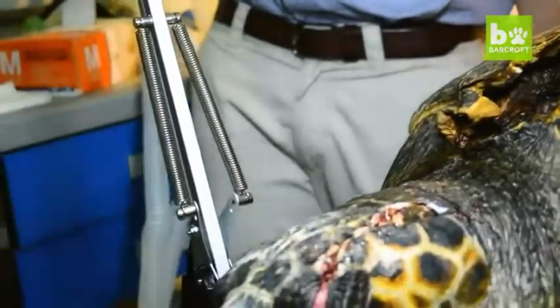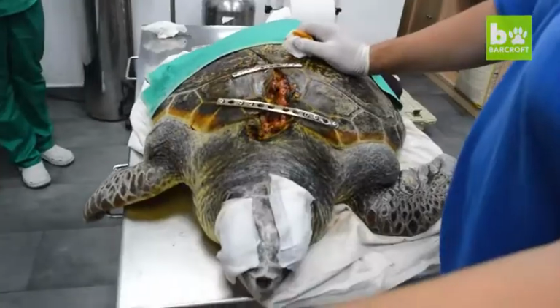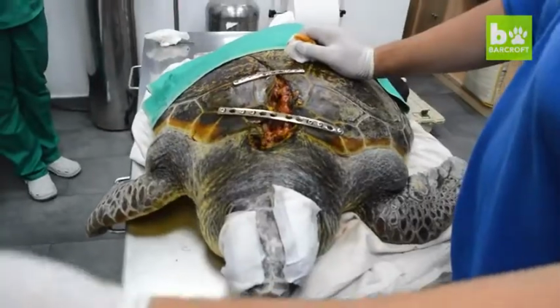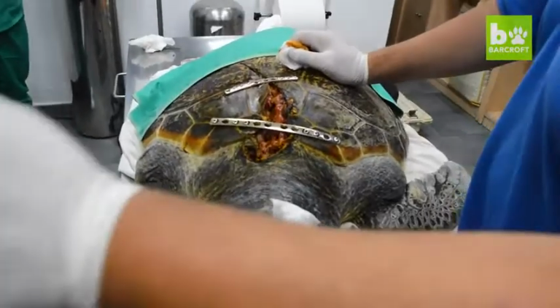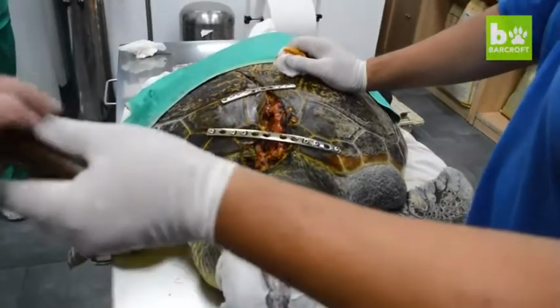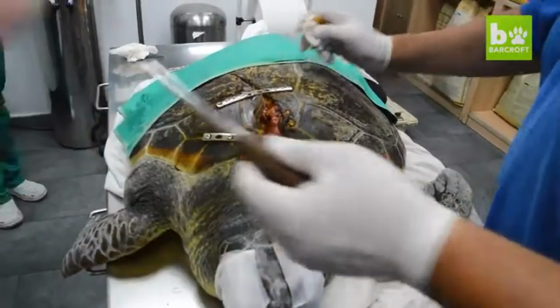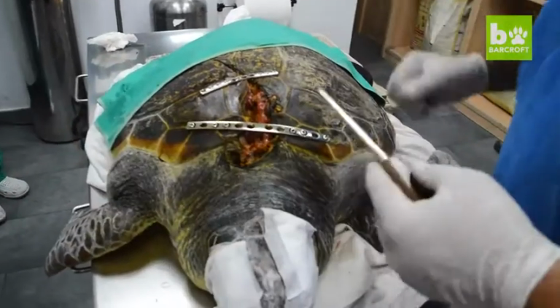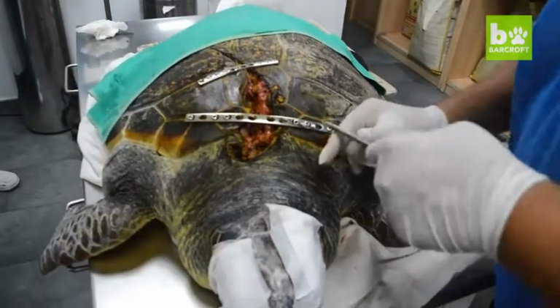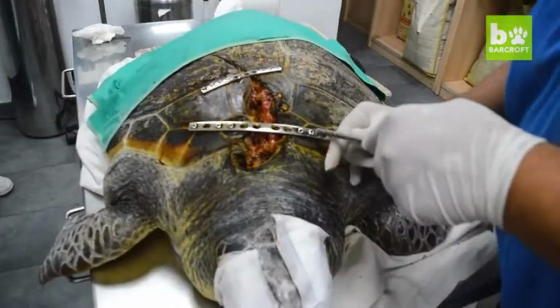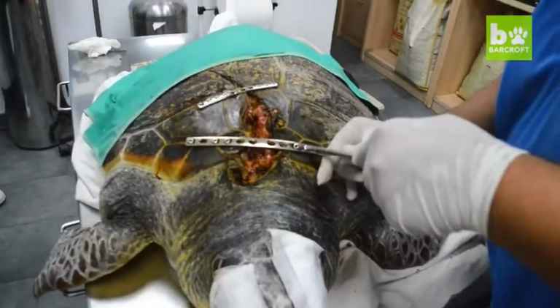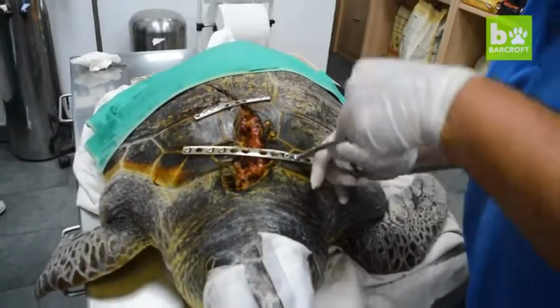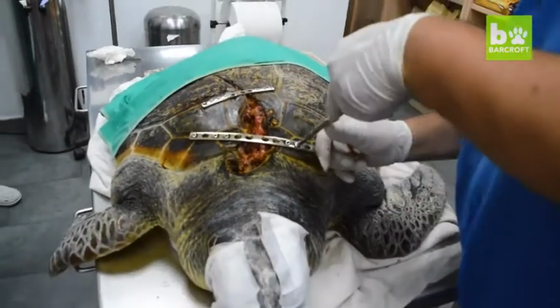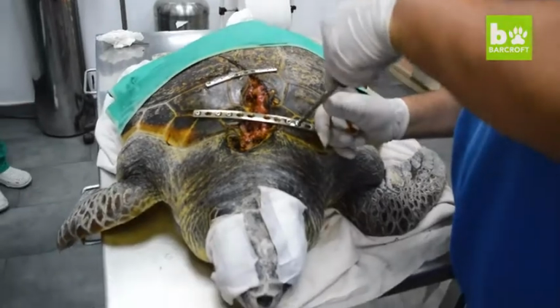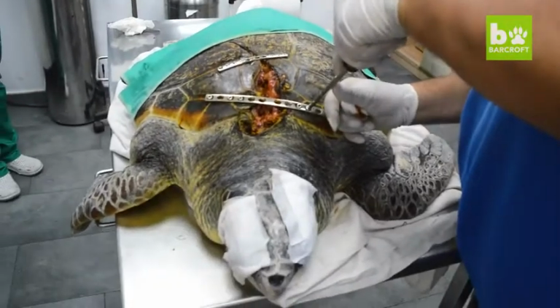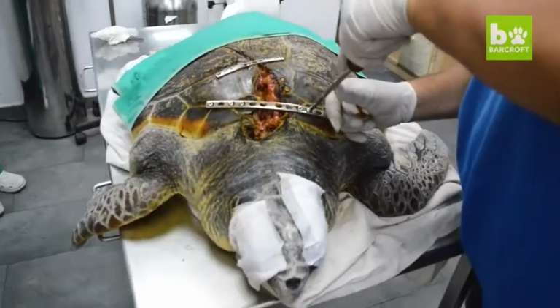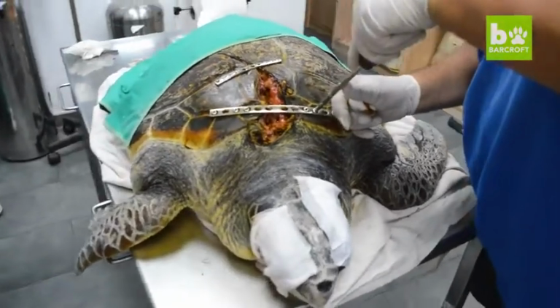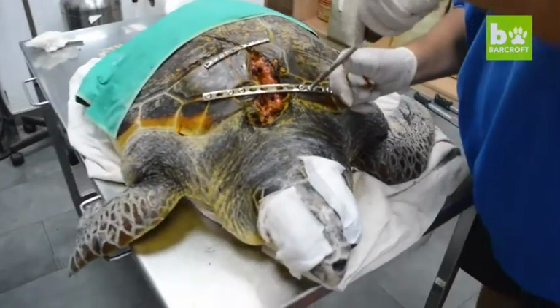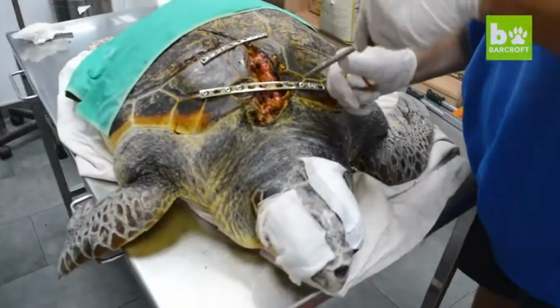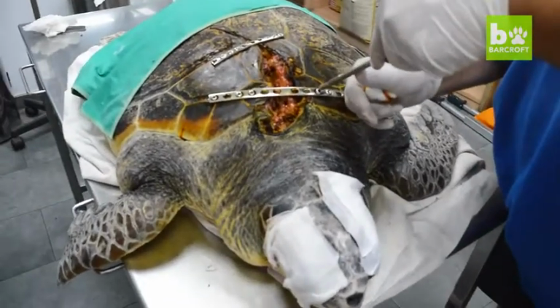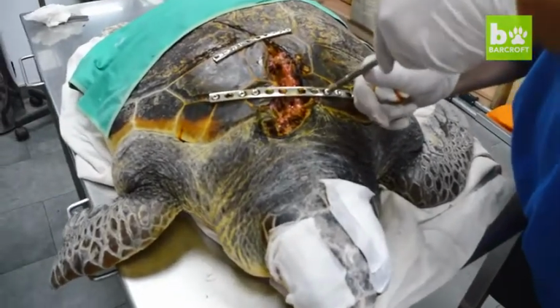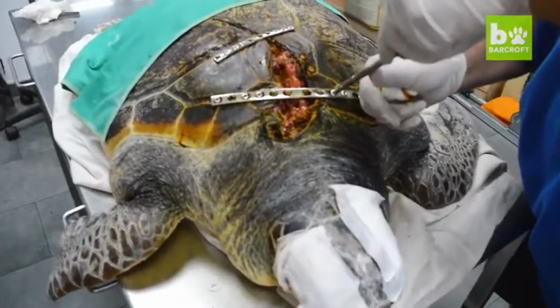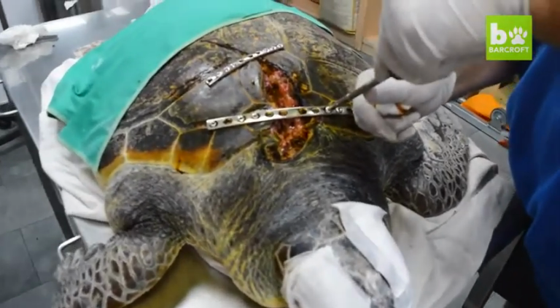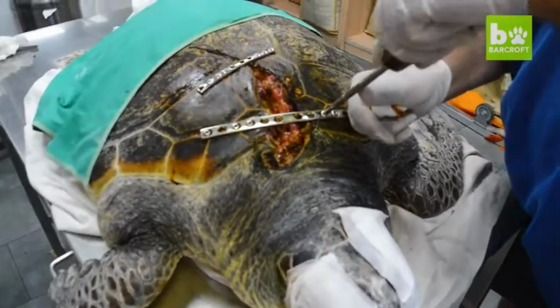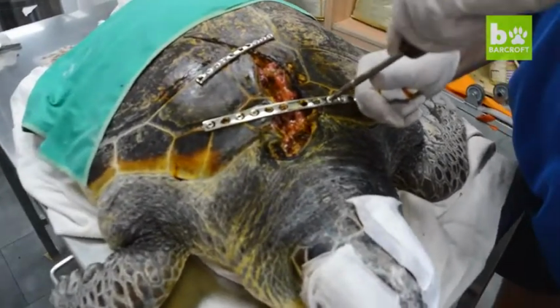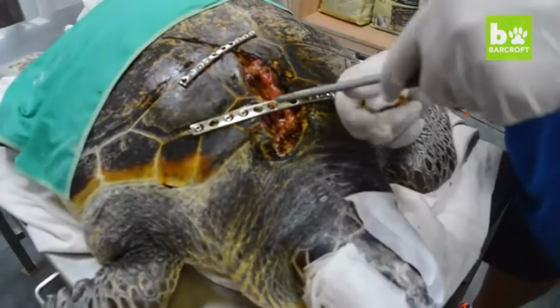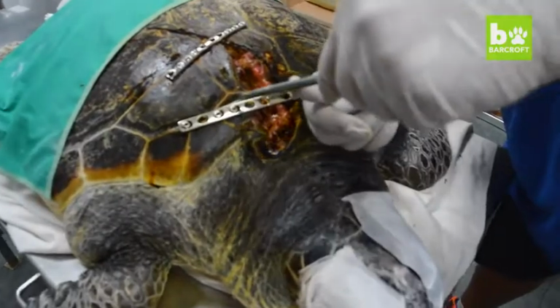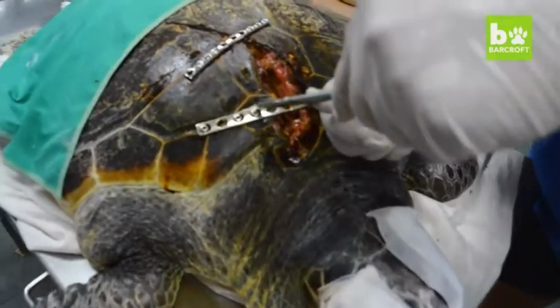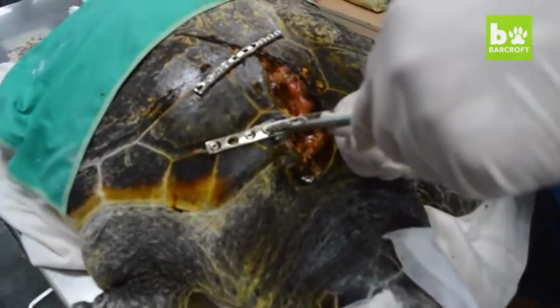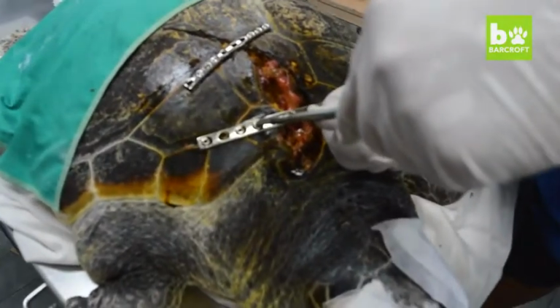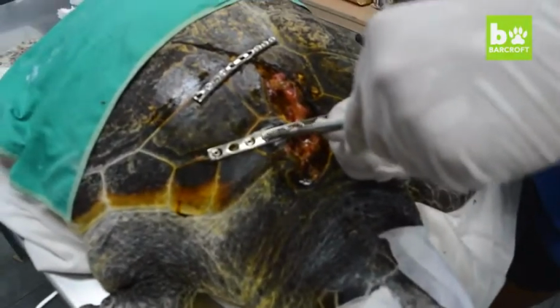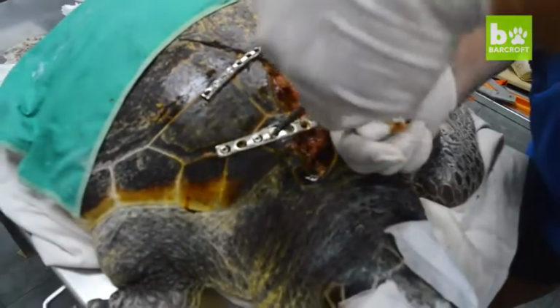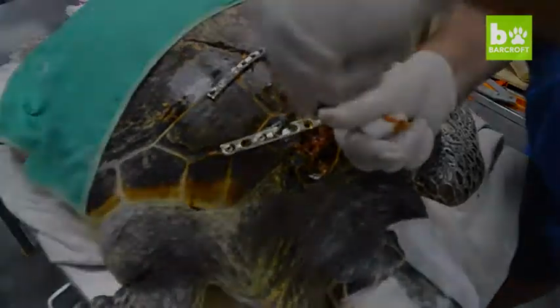They named him Jose after the first rescuer on the scene, and vets screwed metal bars into his shell to help it heal. But with limited resources, Equinac knew they had to find him more help.